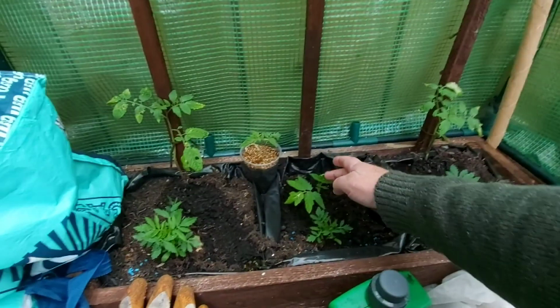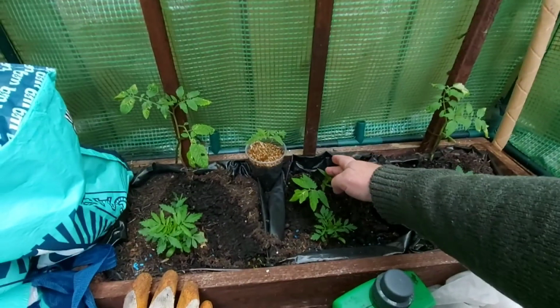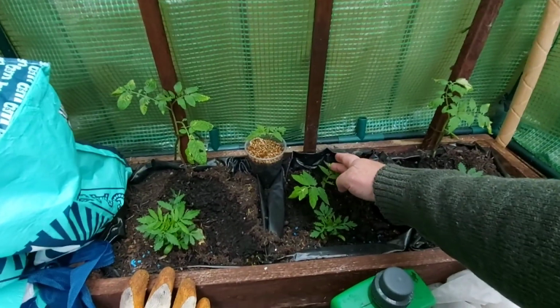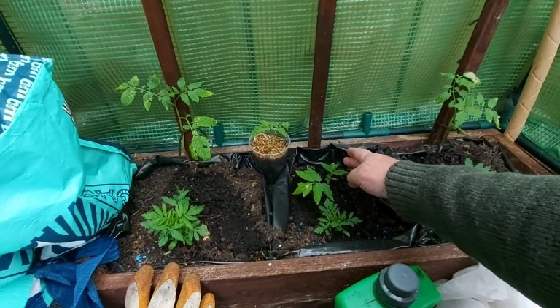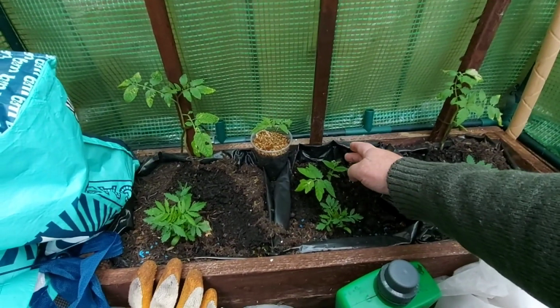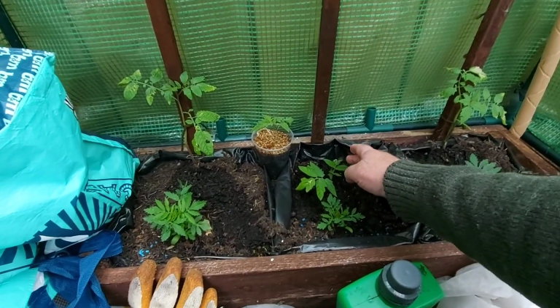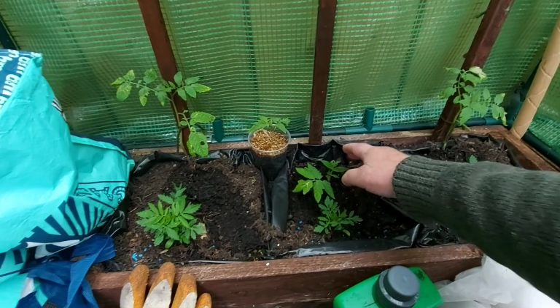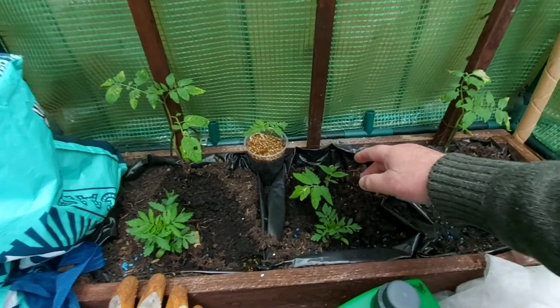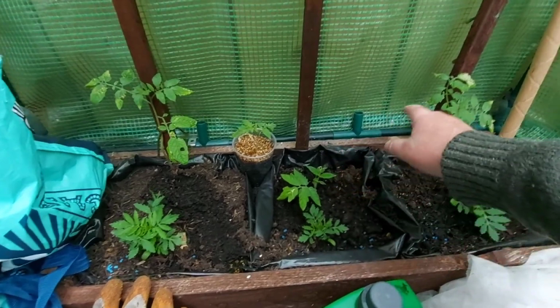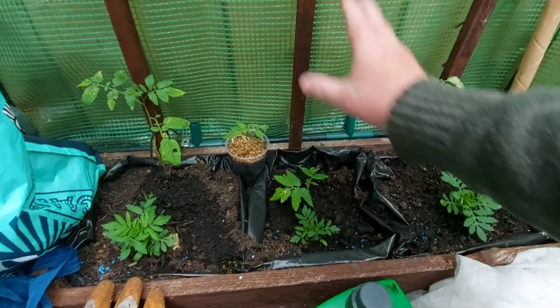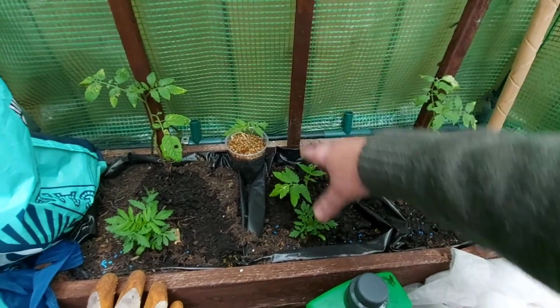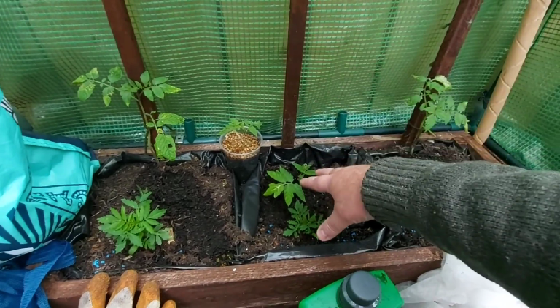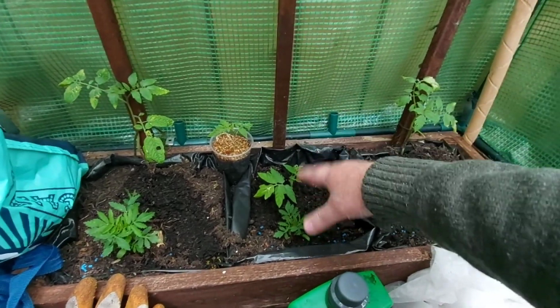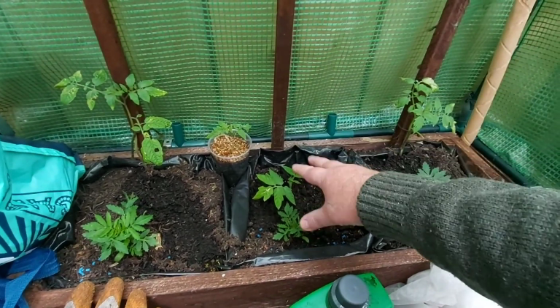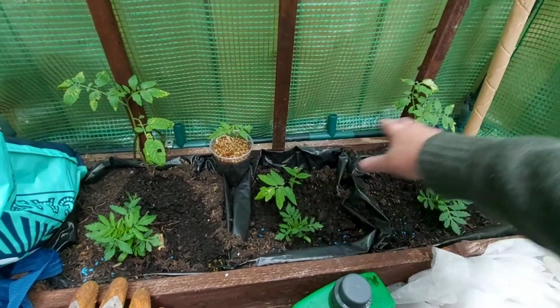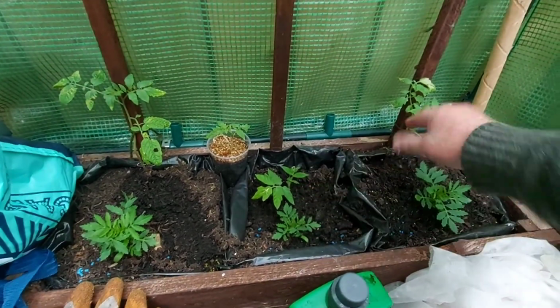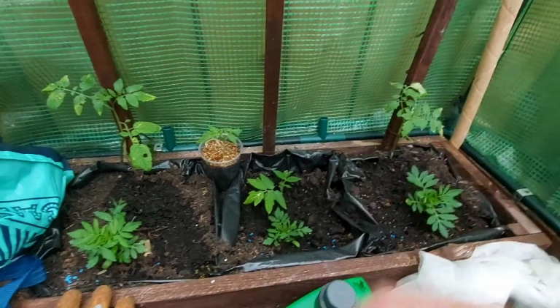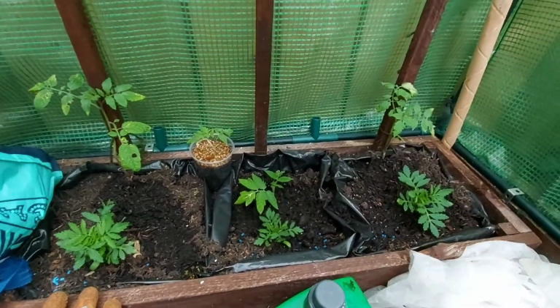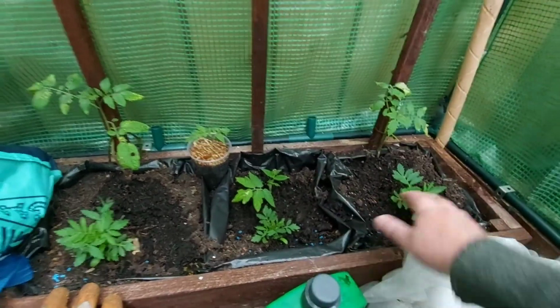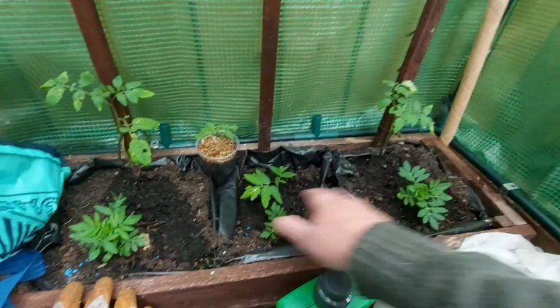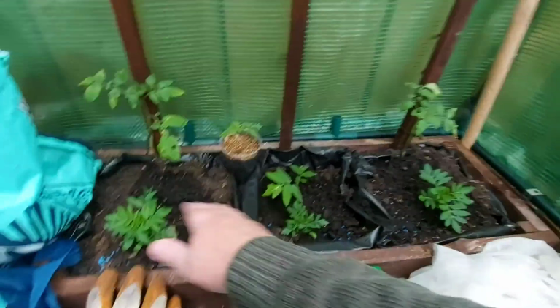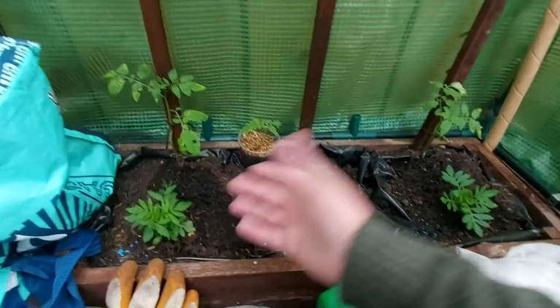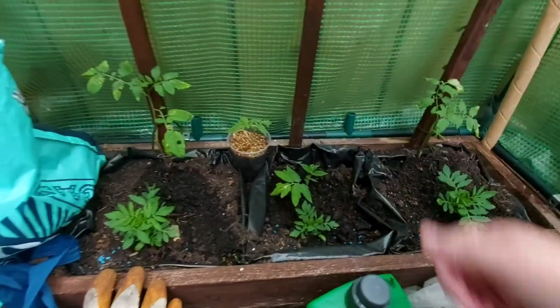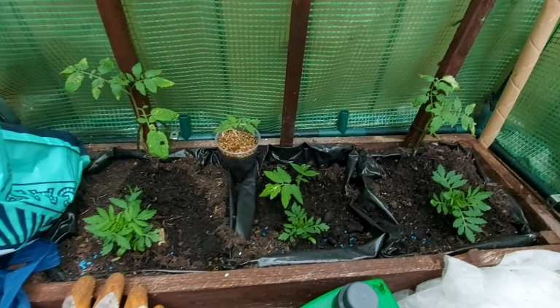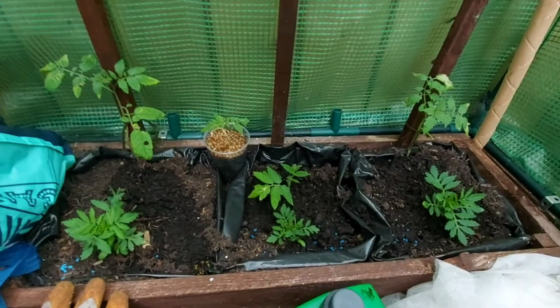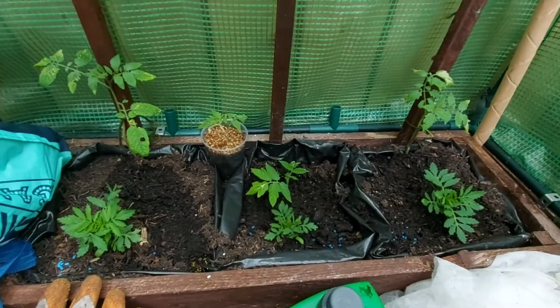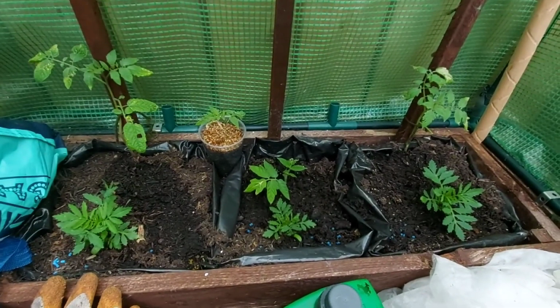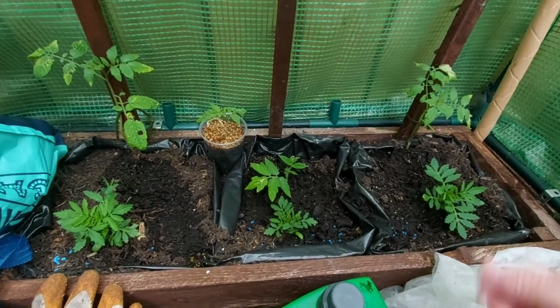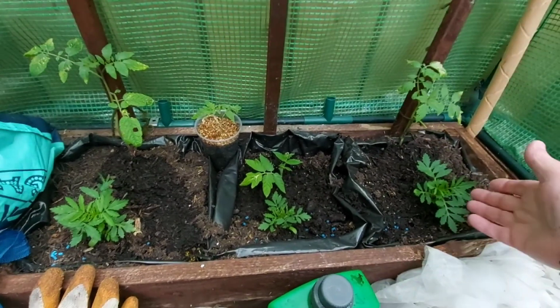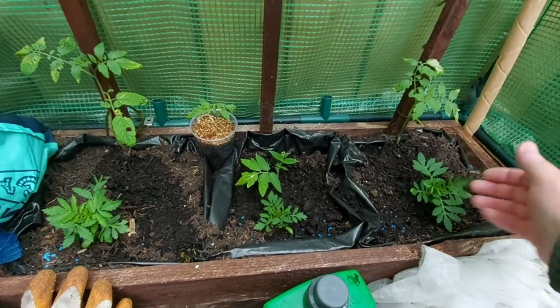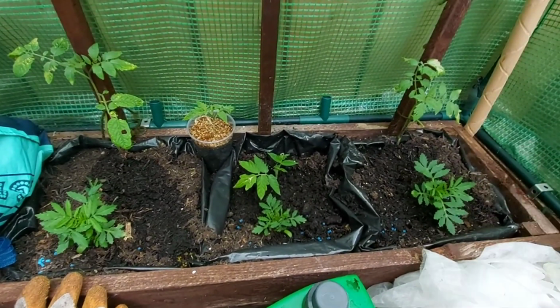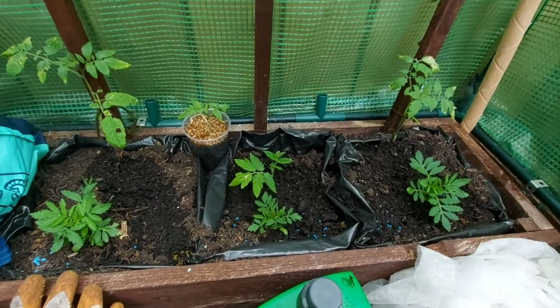This is a crimson cross I had to put in to replace the dead cherry tomato. And these are just, as you can see, French marigolds.